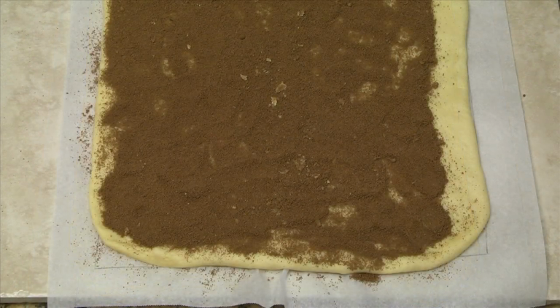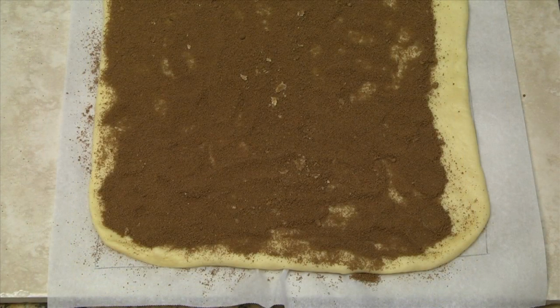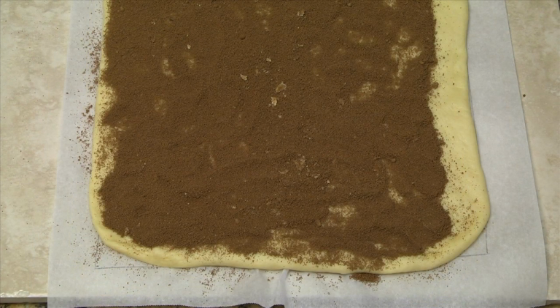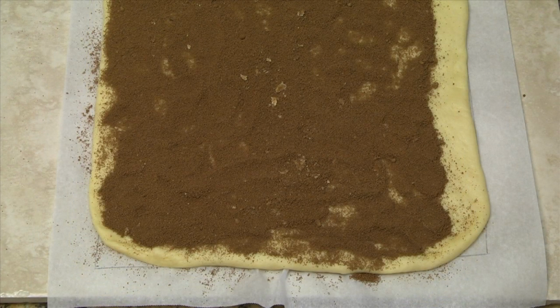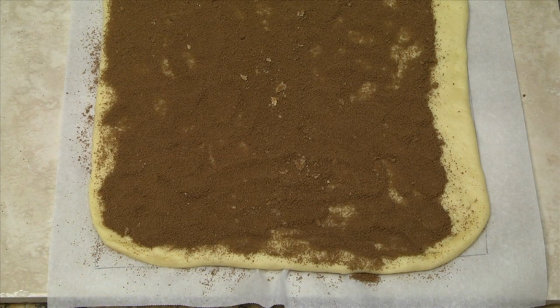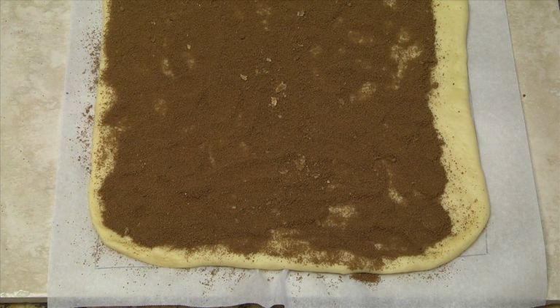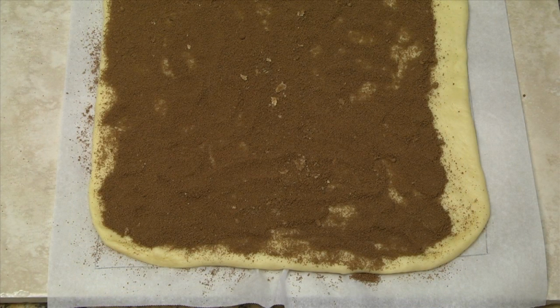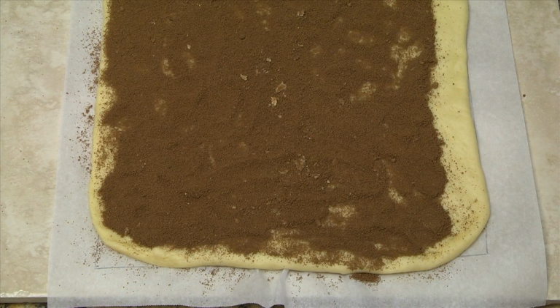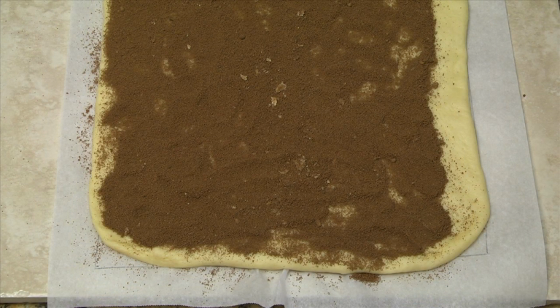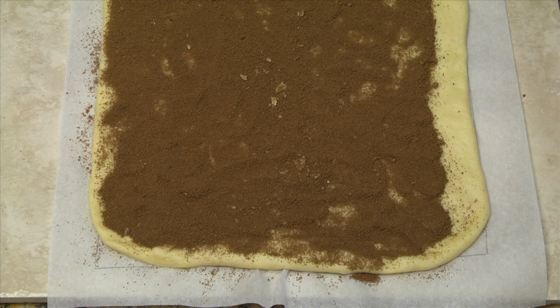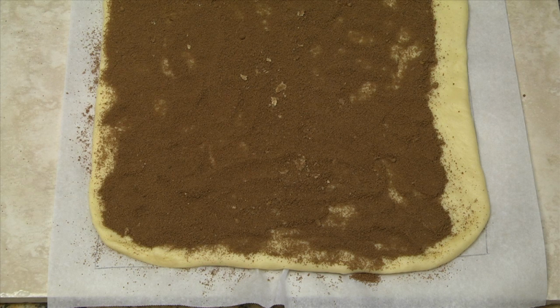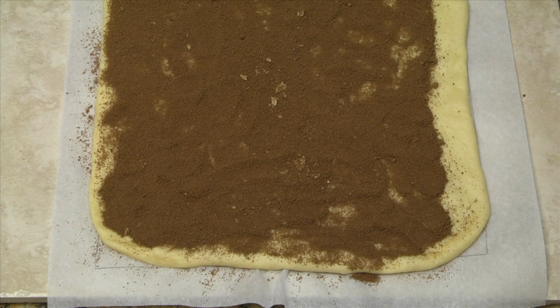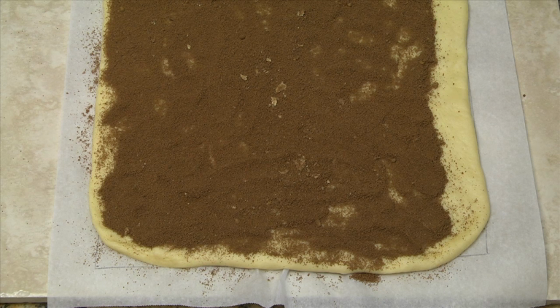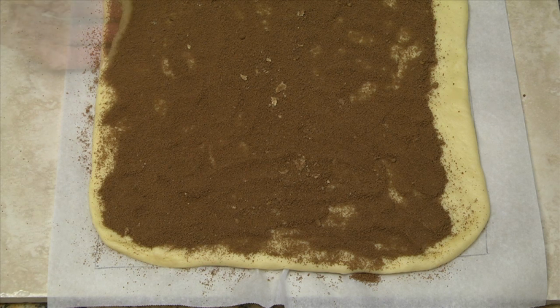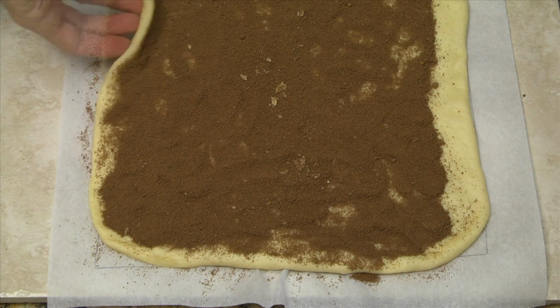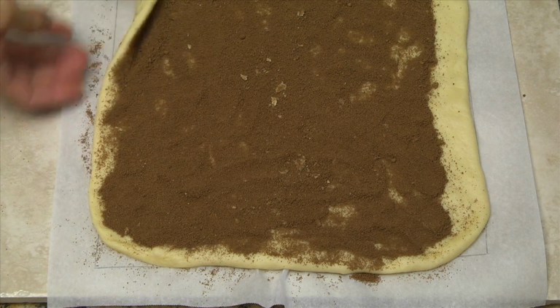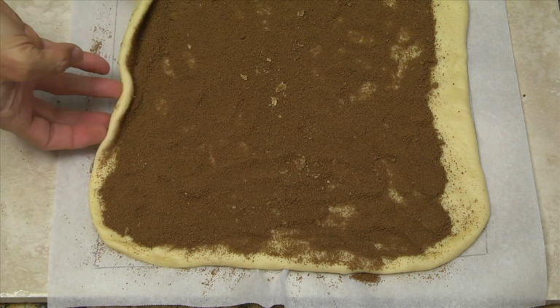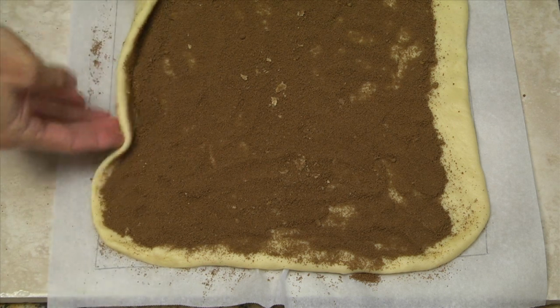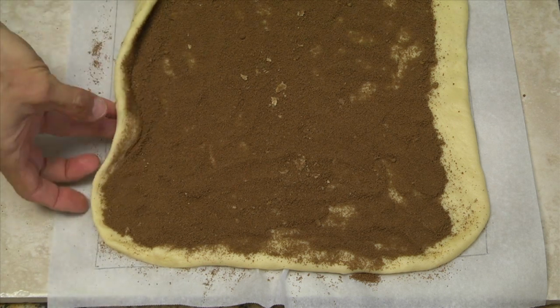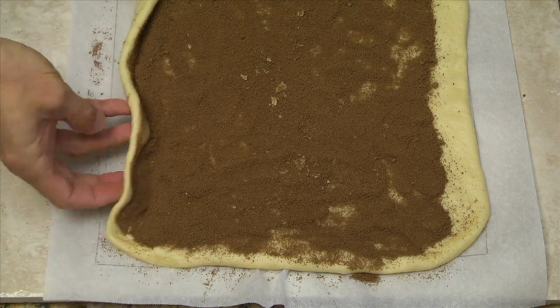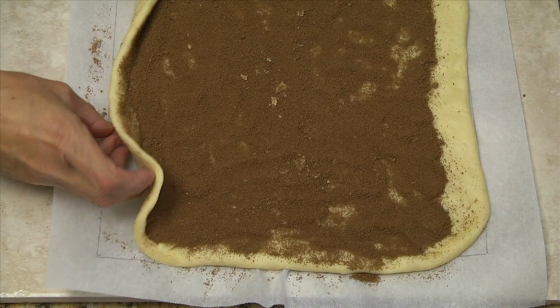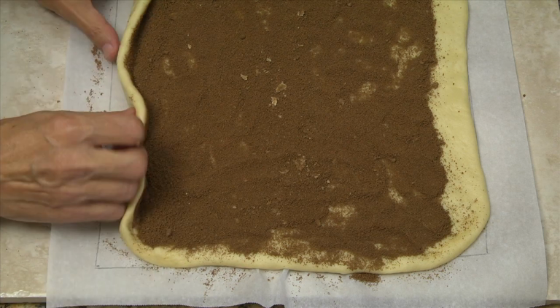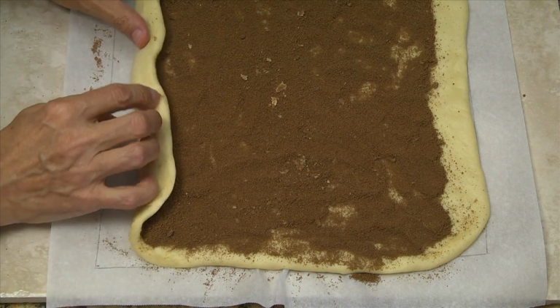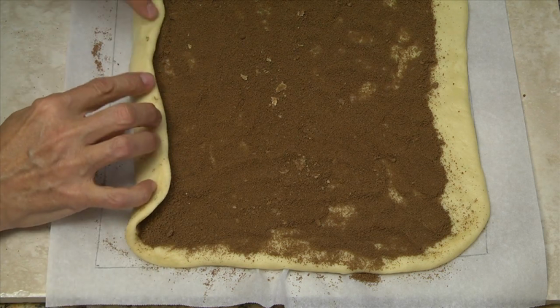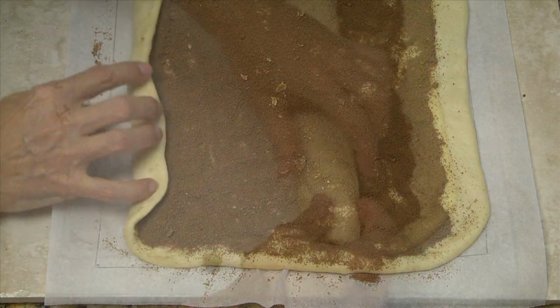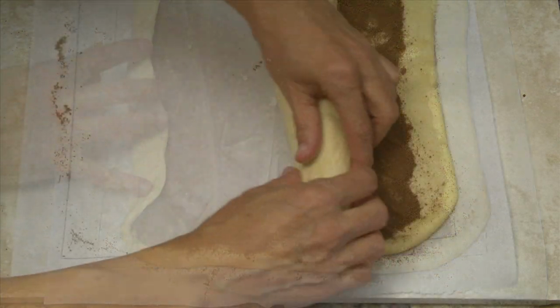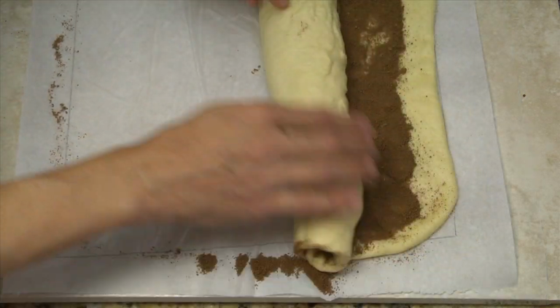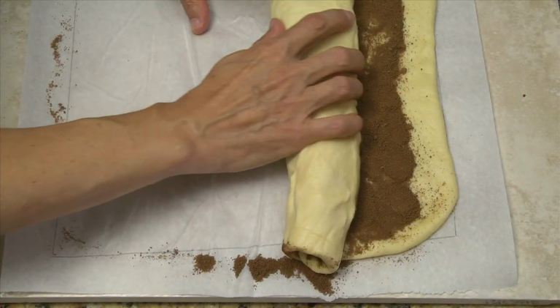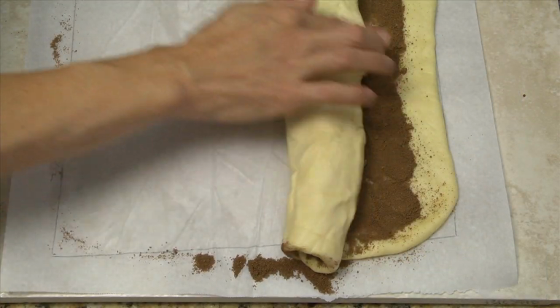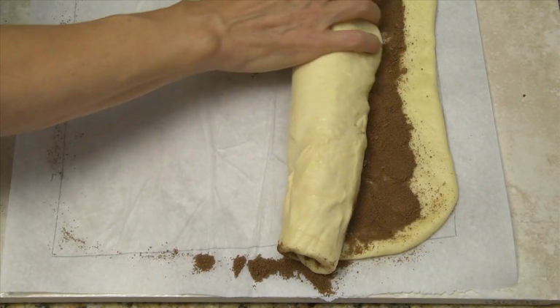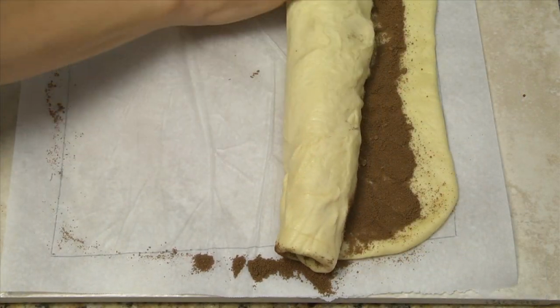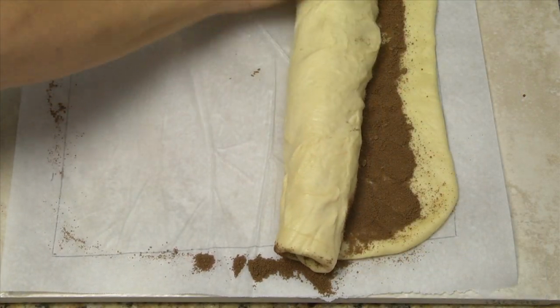Distribute the filling over the dough, leaving a one-half to one inch area along the far edge. Using both hands, roll the dough beginning at the long edge nearest you and pinch the dough lightly with your fingers as you roll.